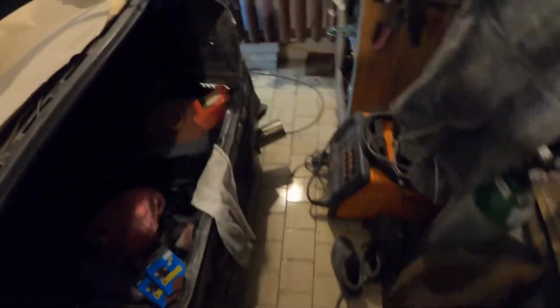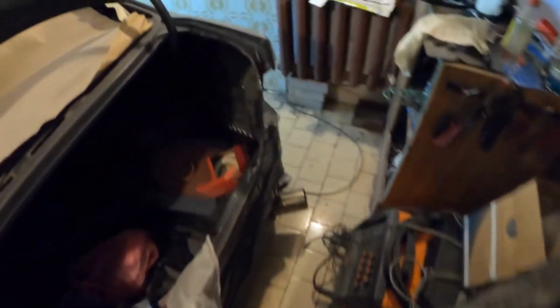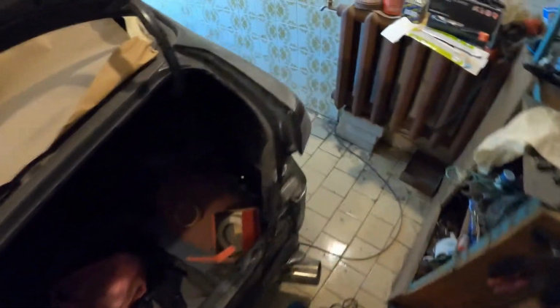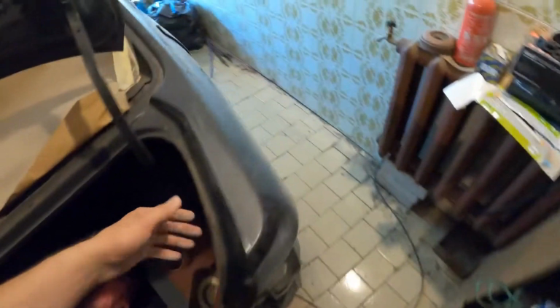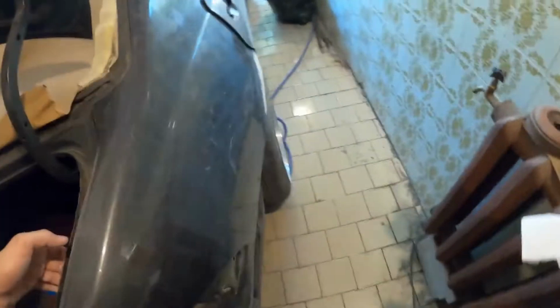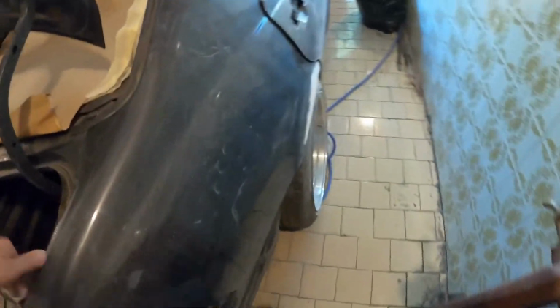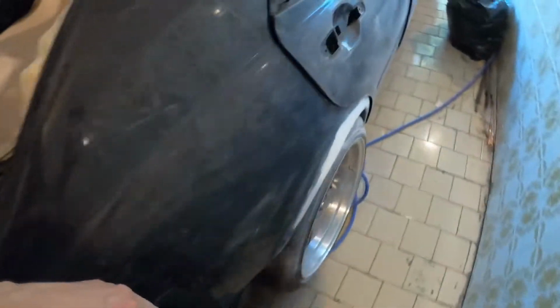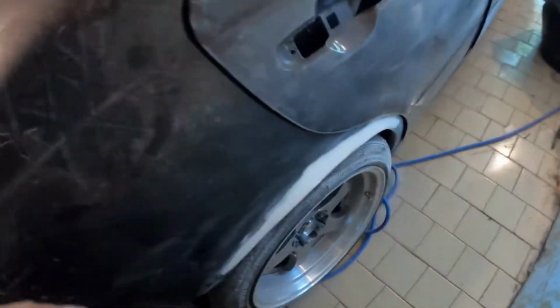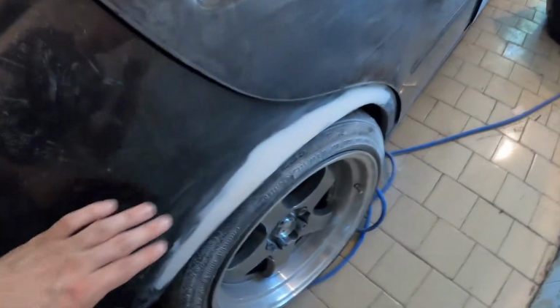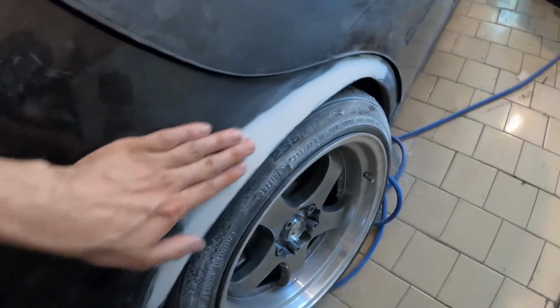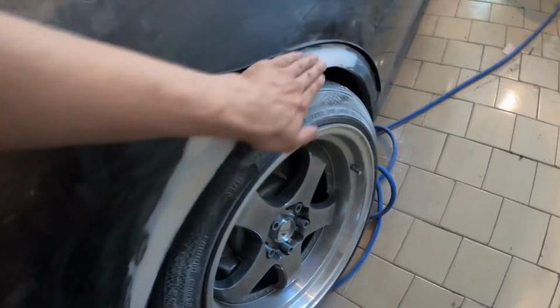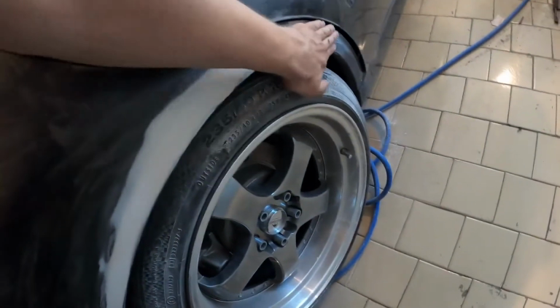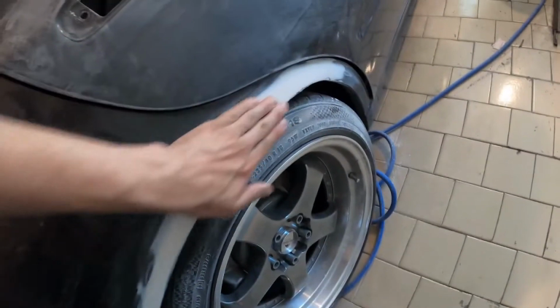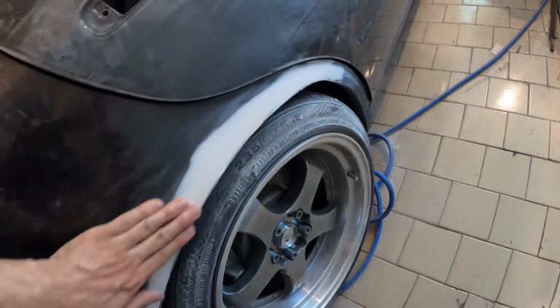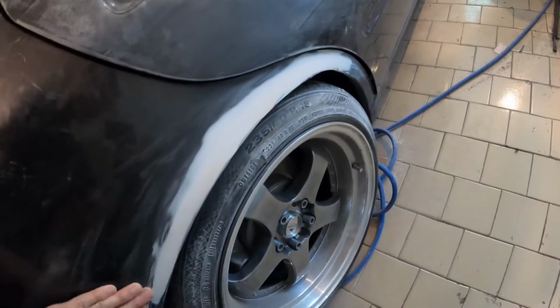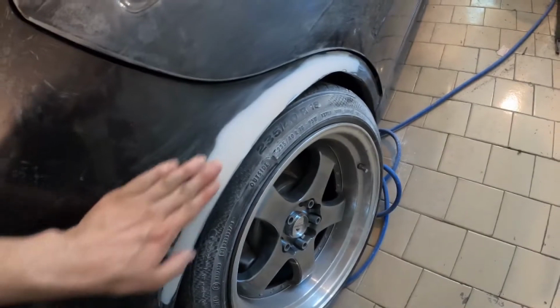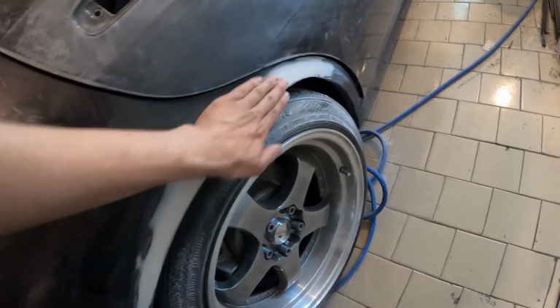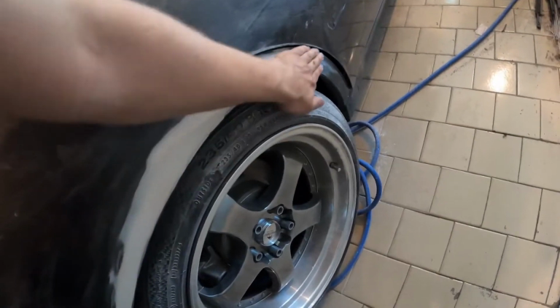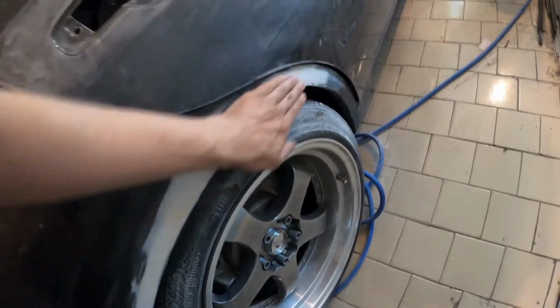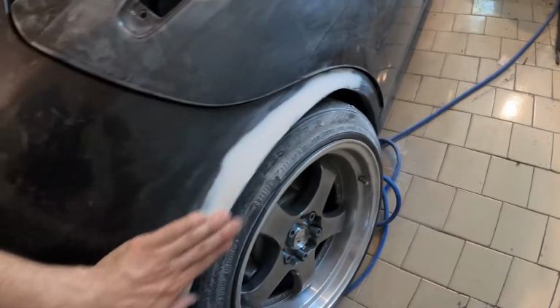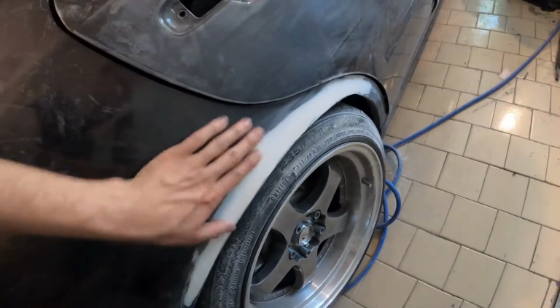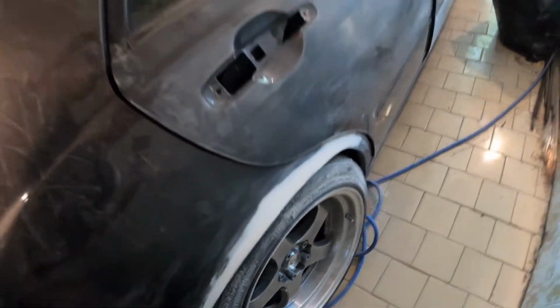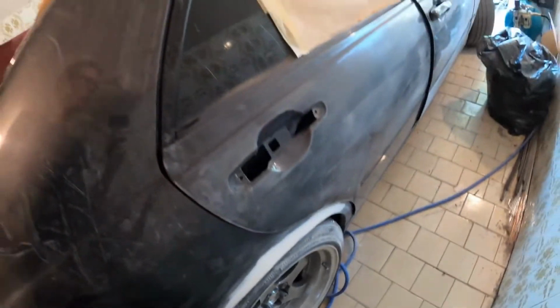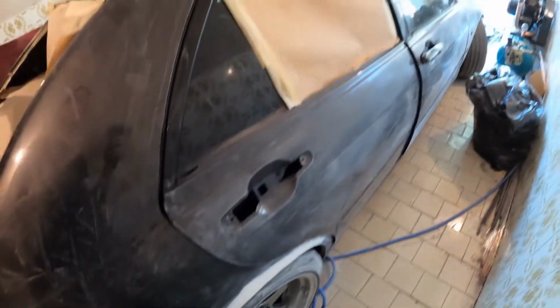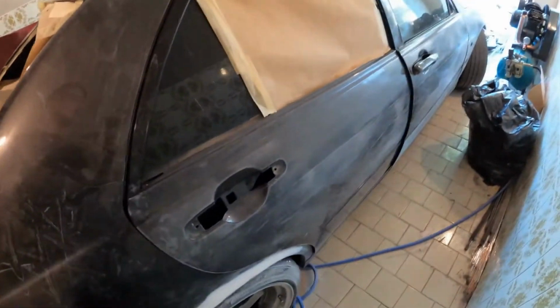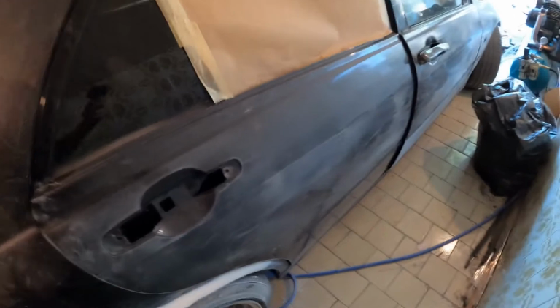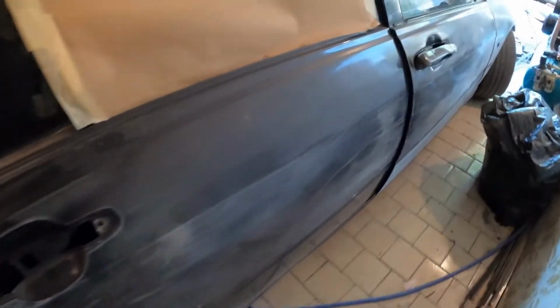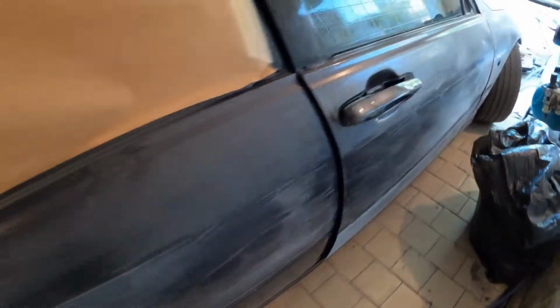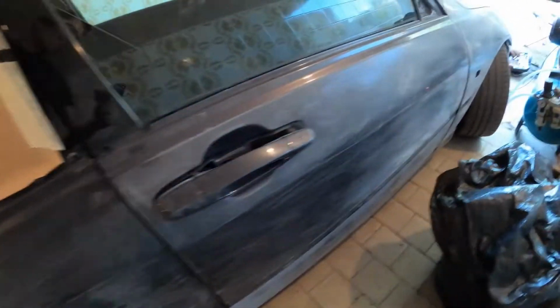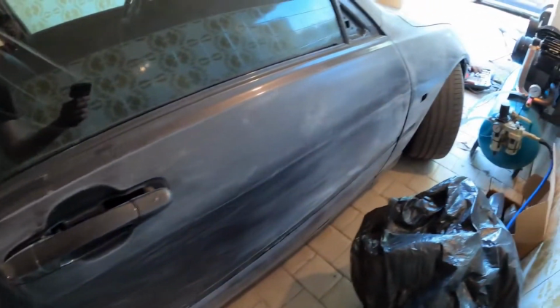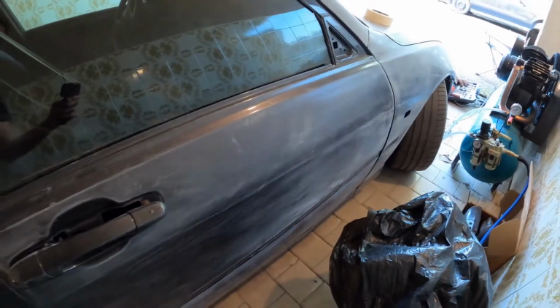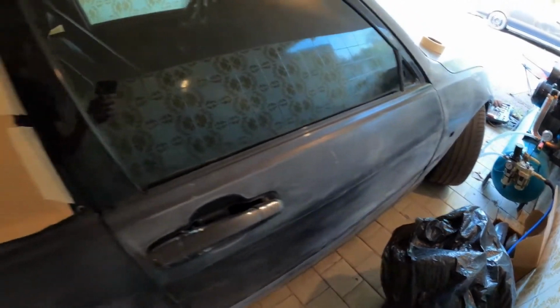Of course I had to fix the other arch too. Now it's much smoother — it's nice. As you can see, all the other panels are pretty straight.